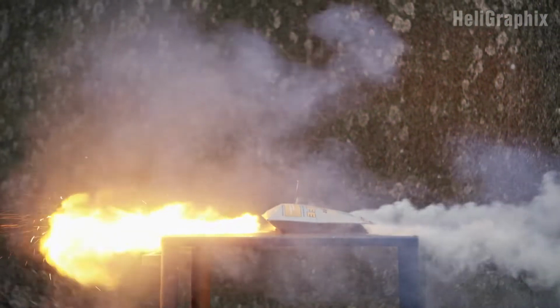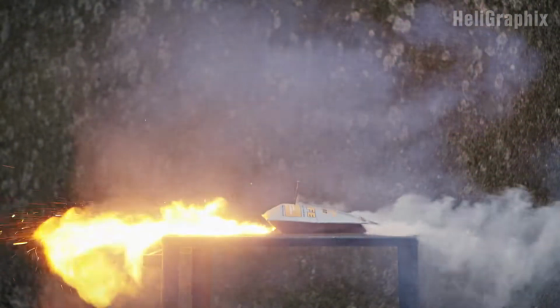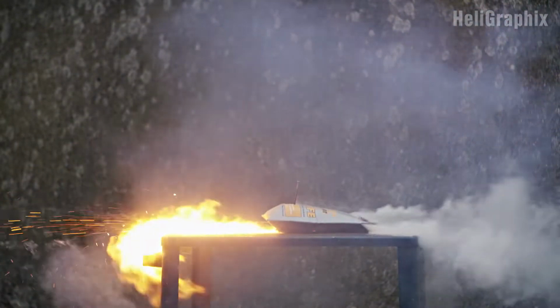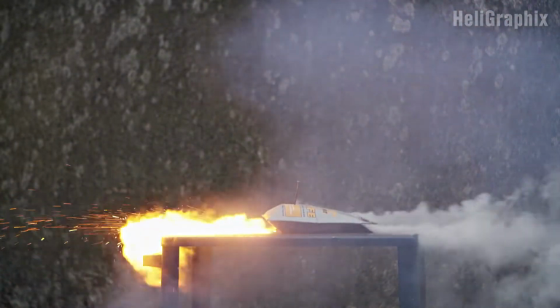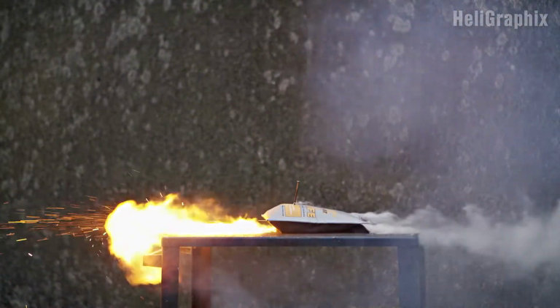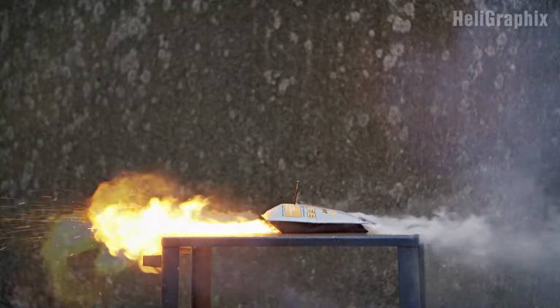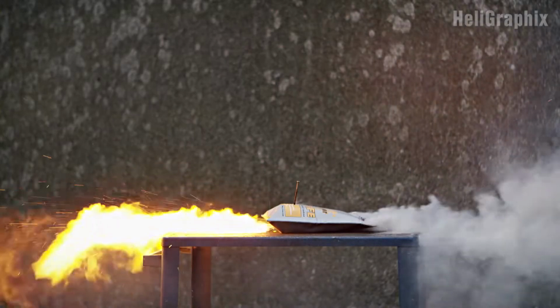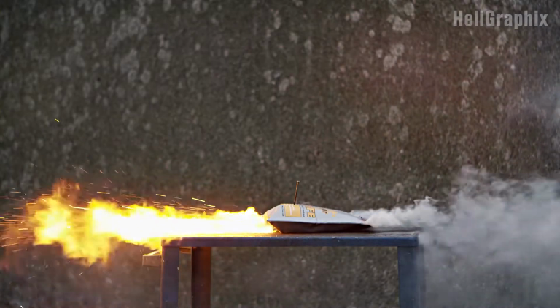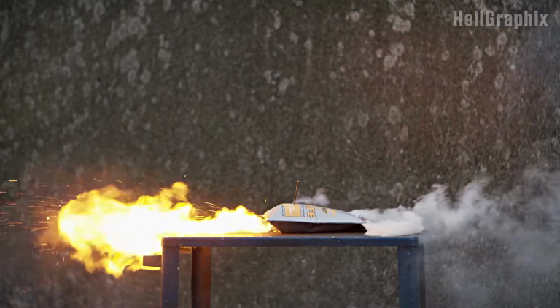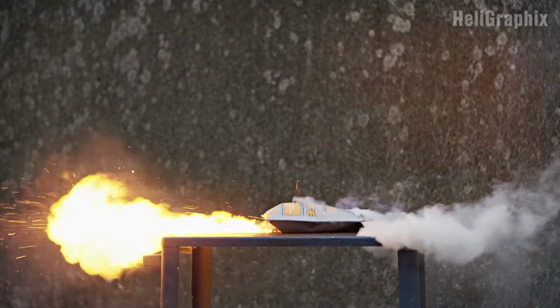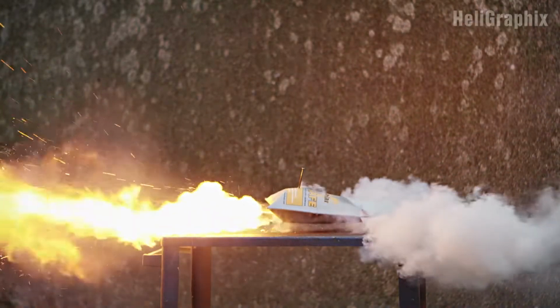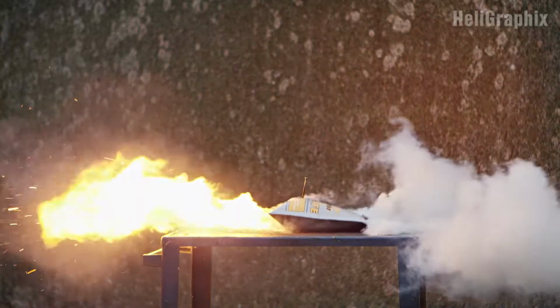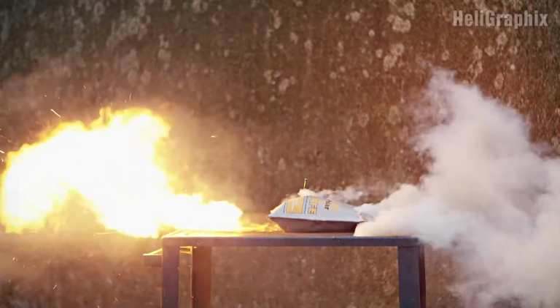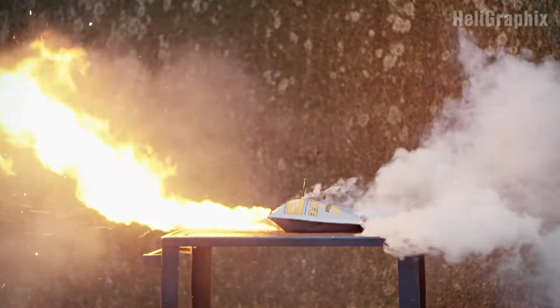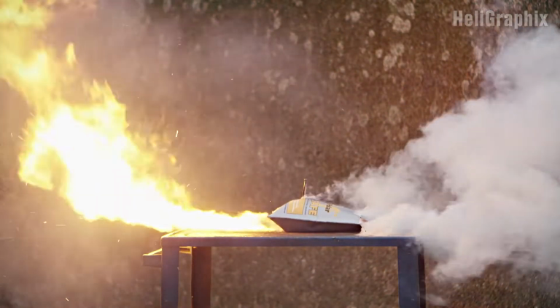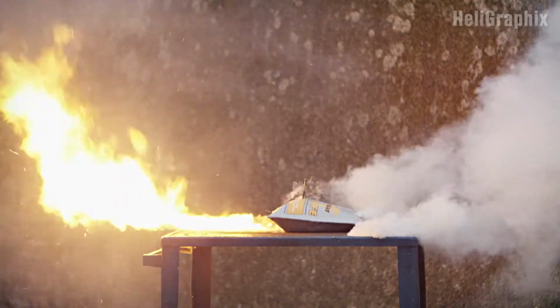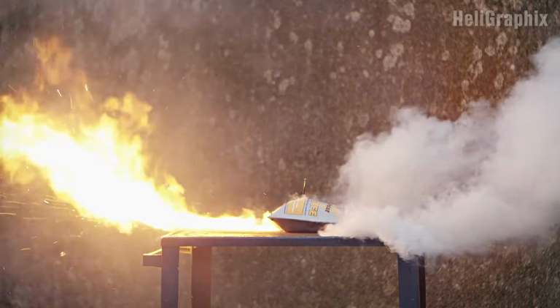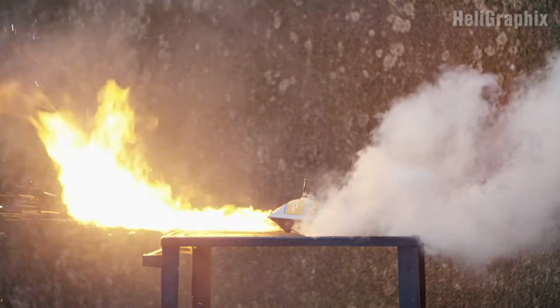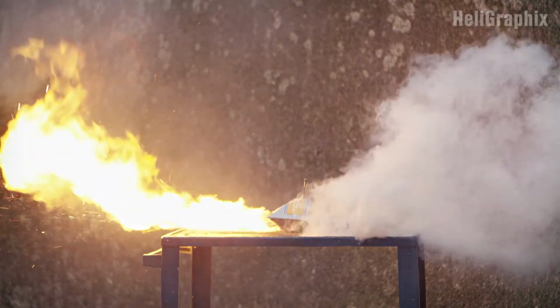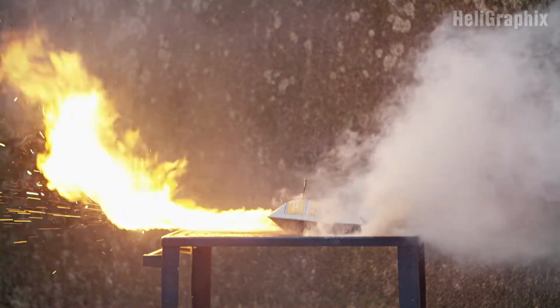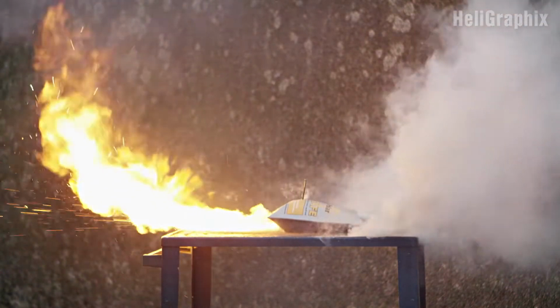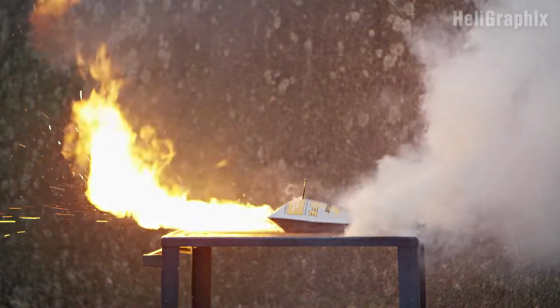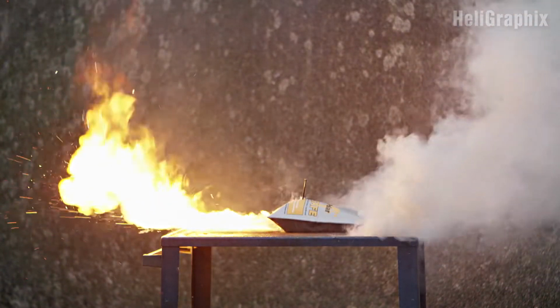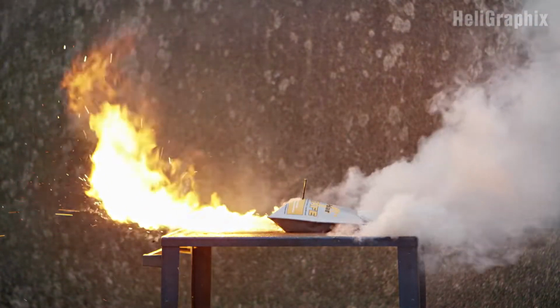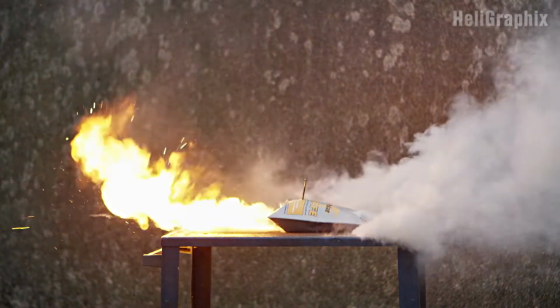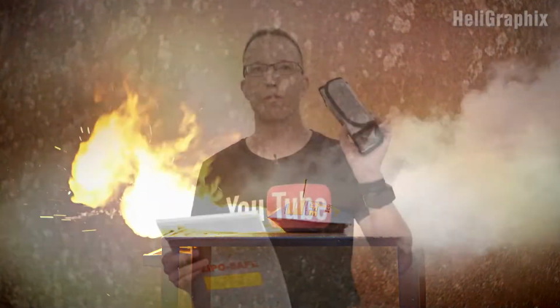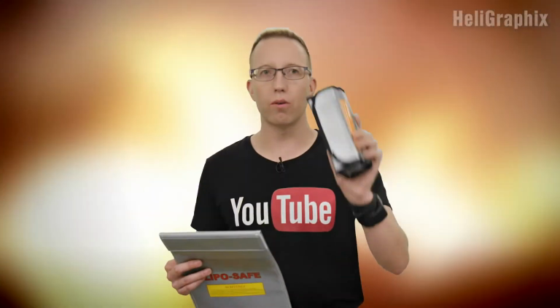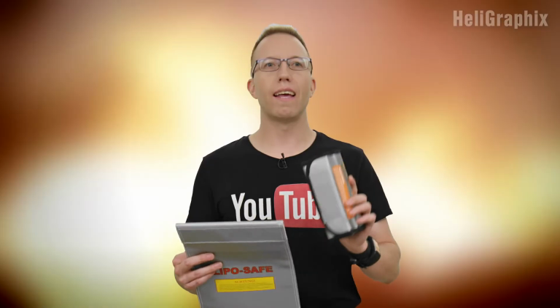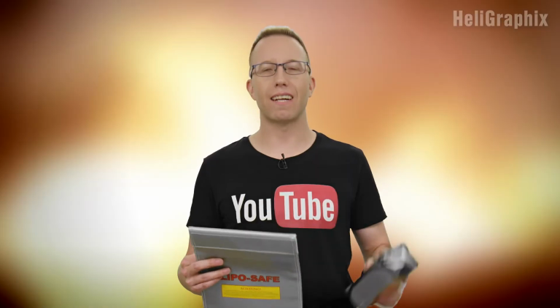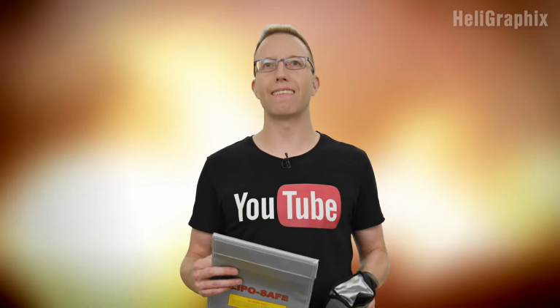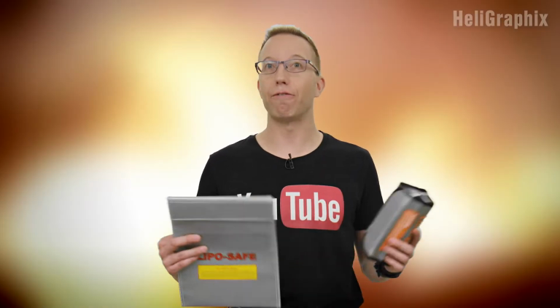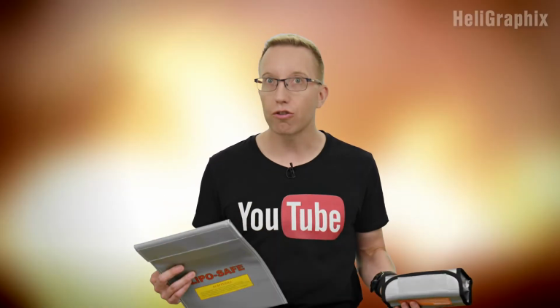Now, some might say that there have been instances where such a bag did contain the fire, but very honestly, what does it help us when in most cases — or more specifically, in that very single case concerning you — the result is a firestorm?